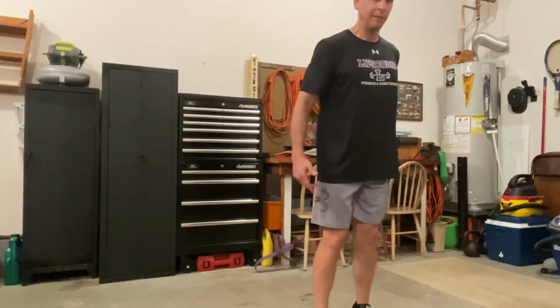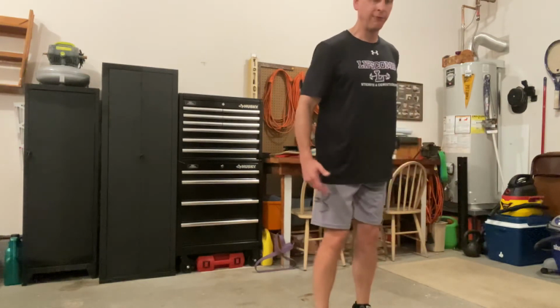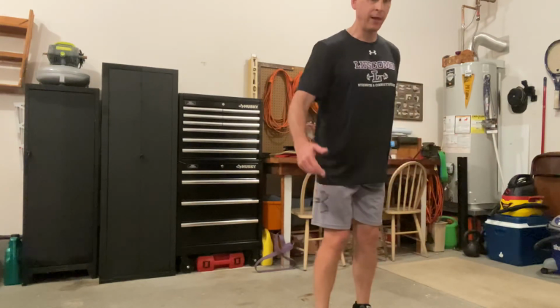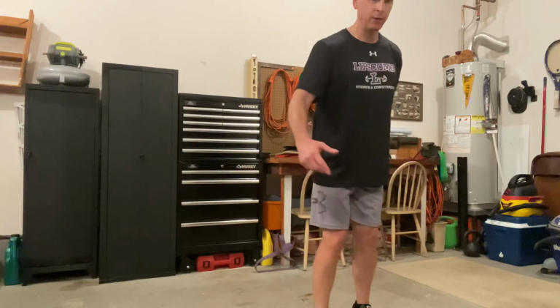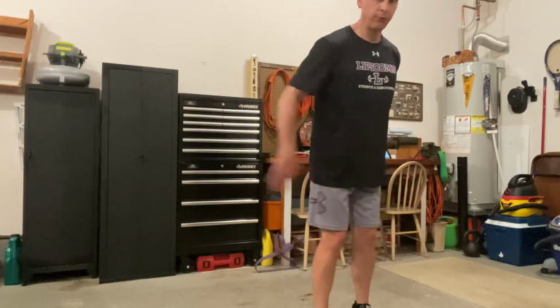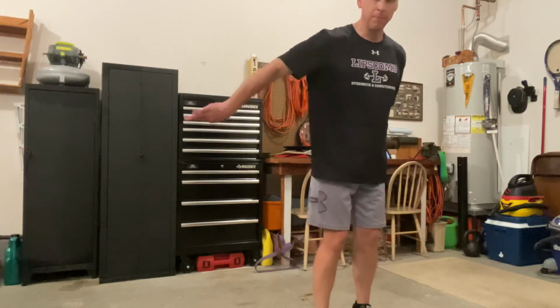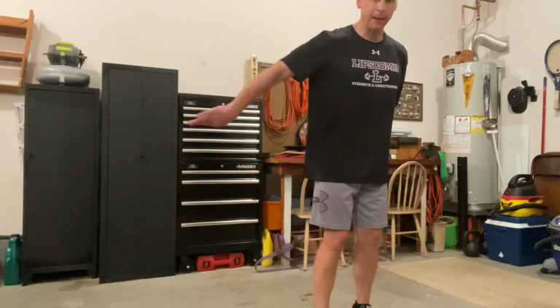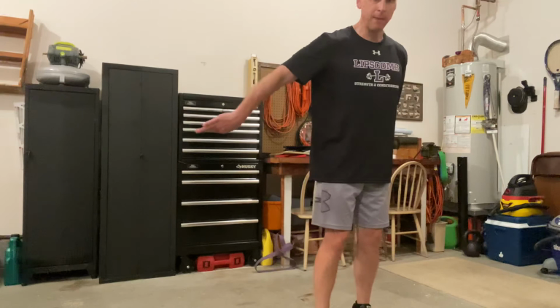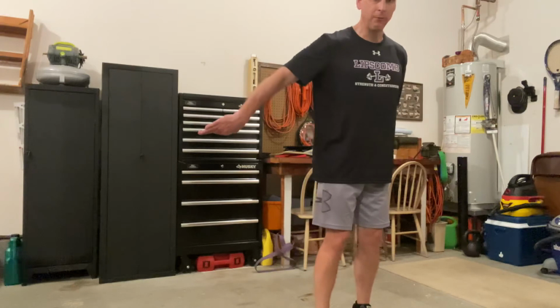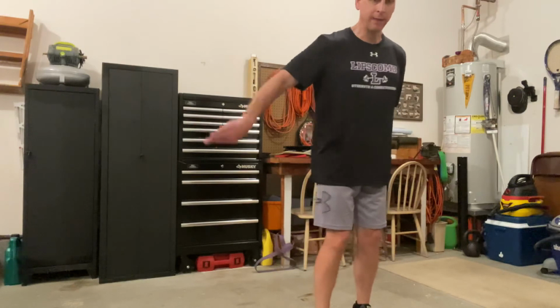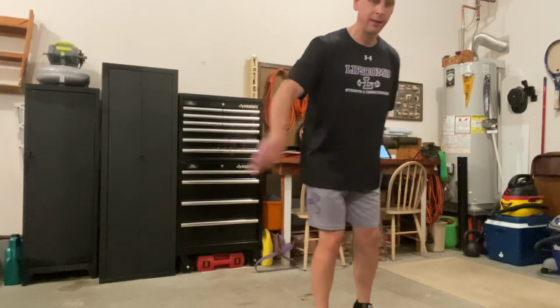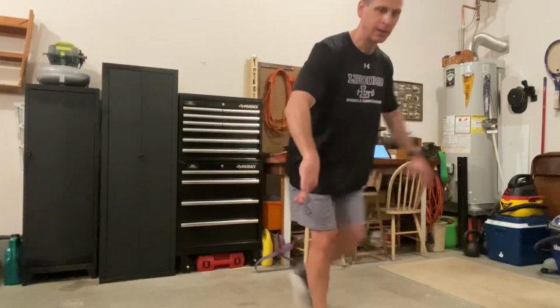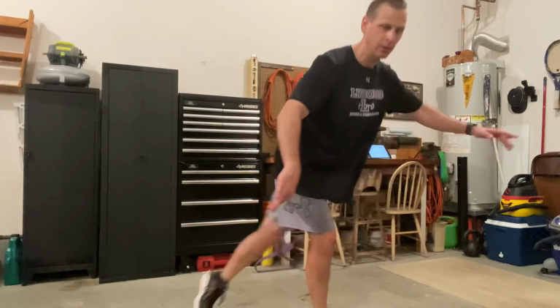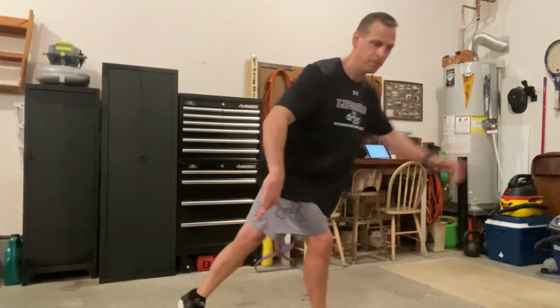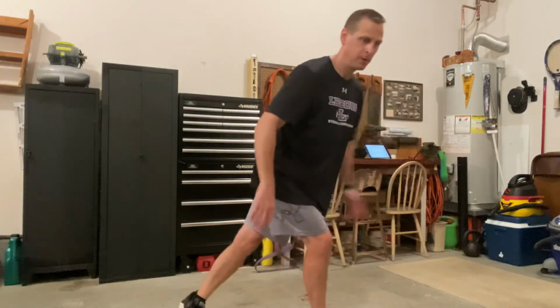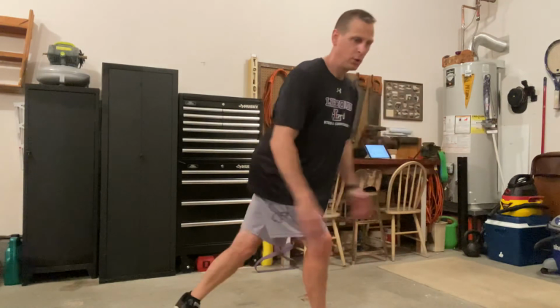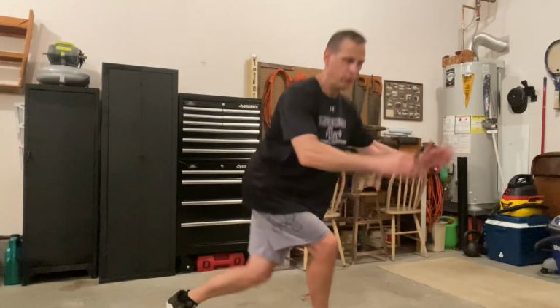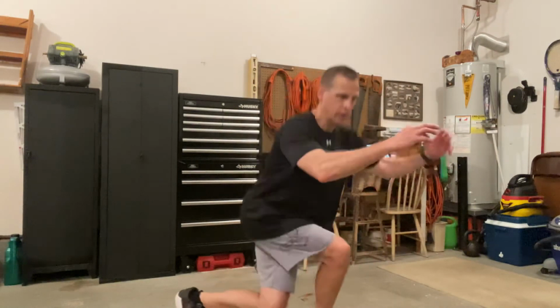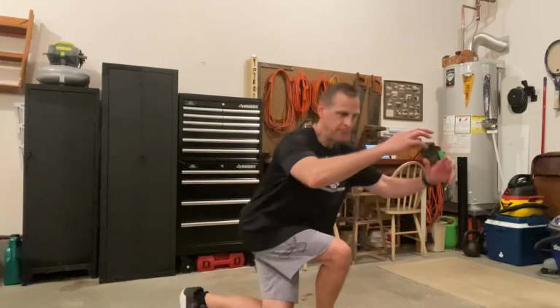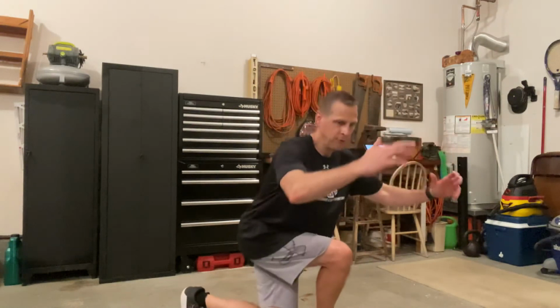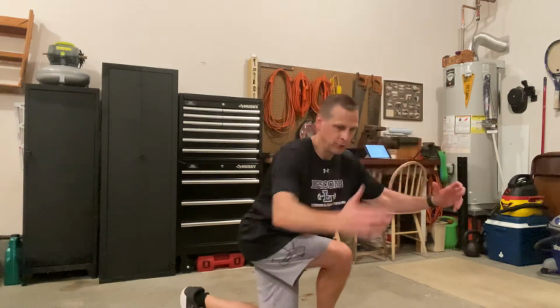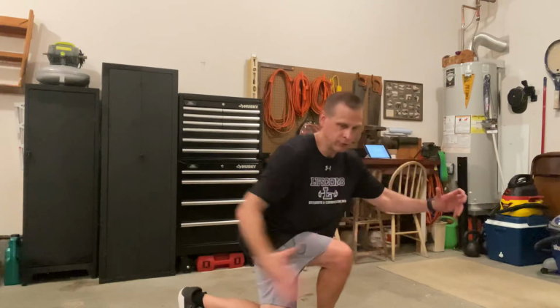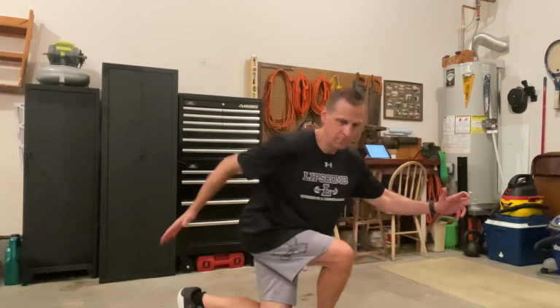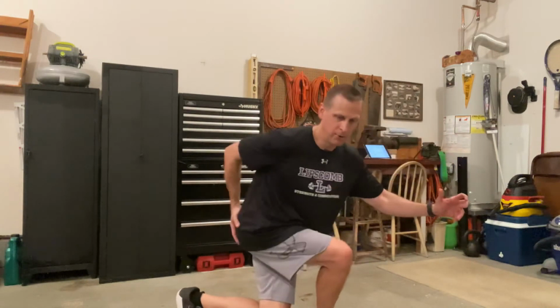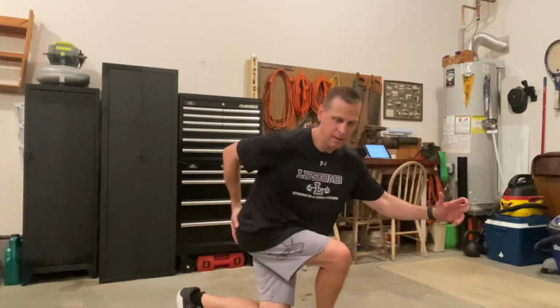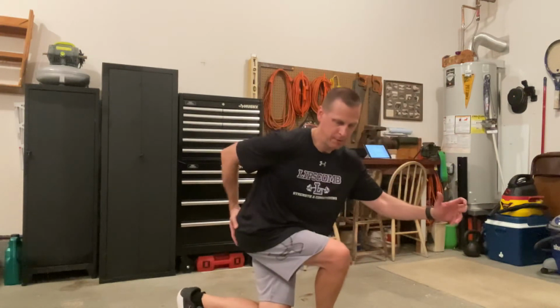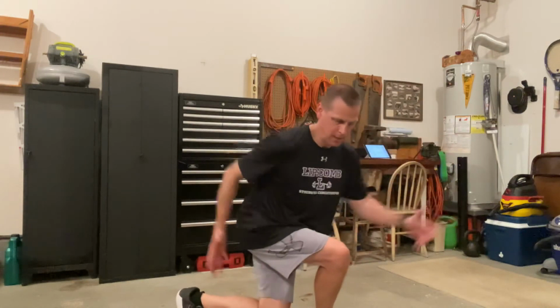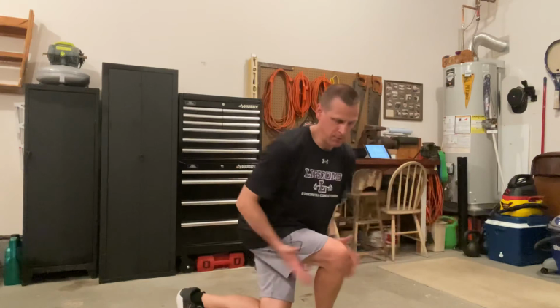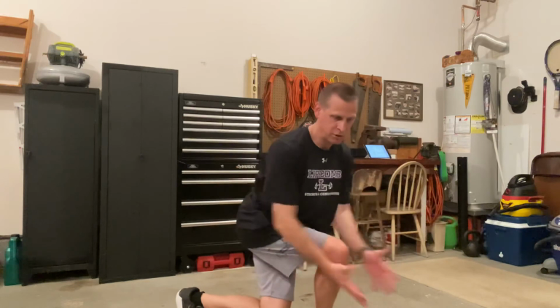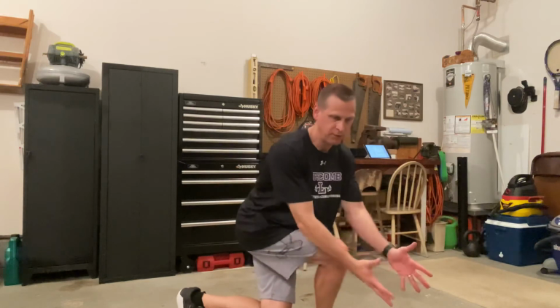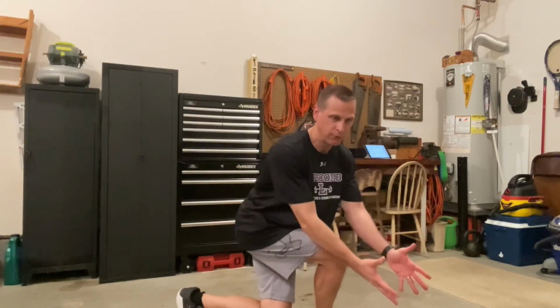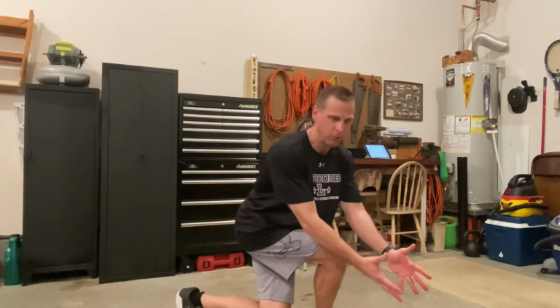Left leg: bring it as far back behind my right leg as I can go, drop down, feel the stretch in my right hip. I'm not shifting forward.